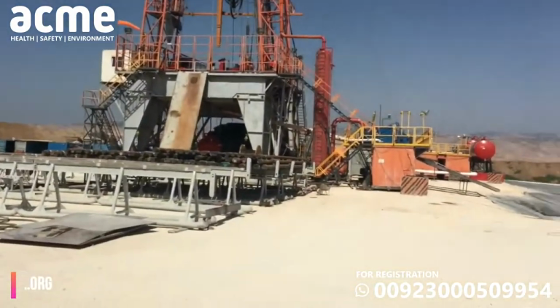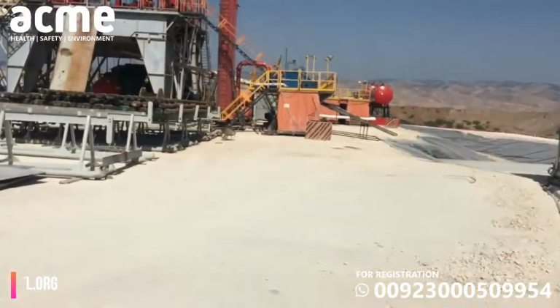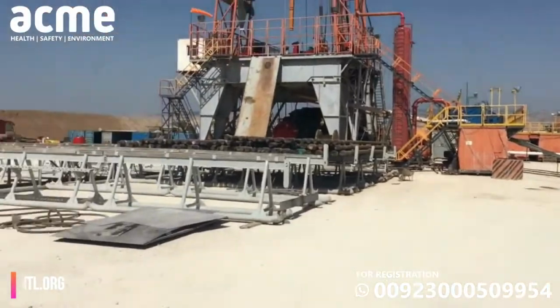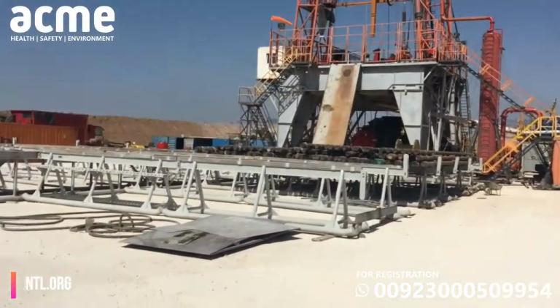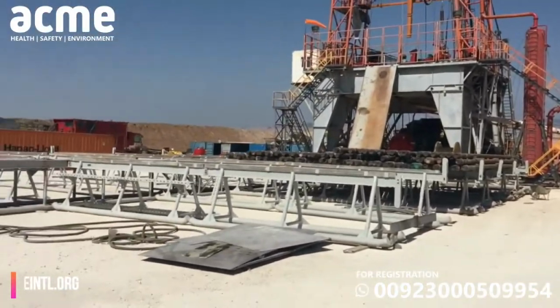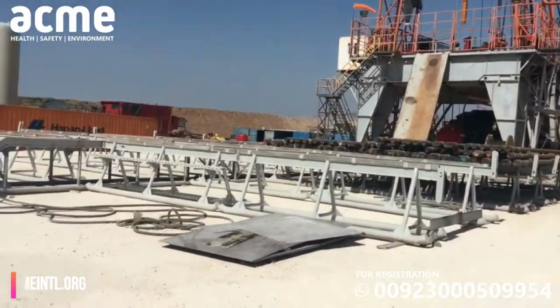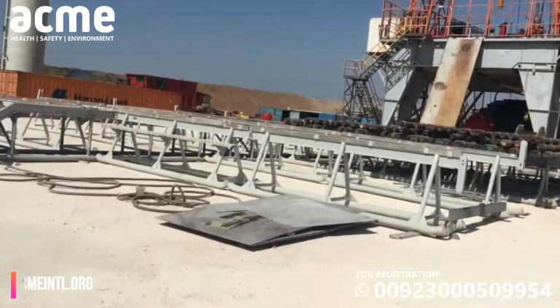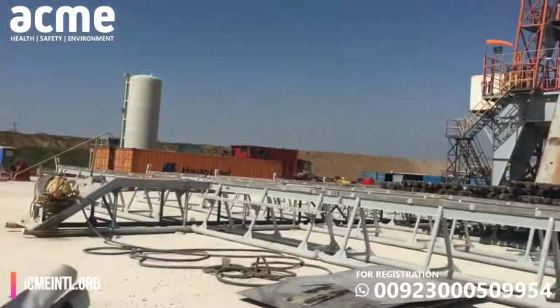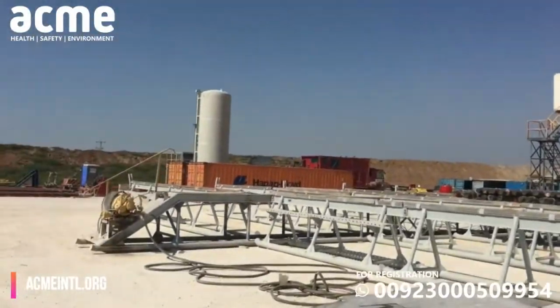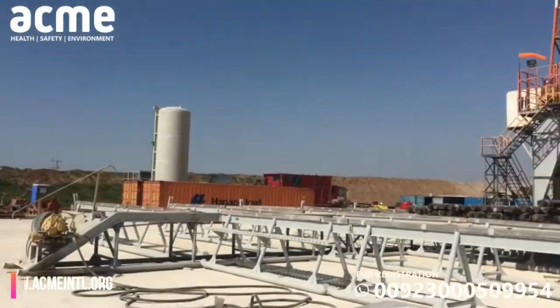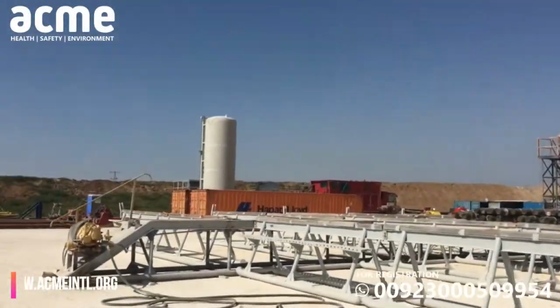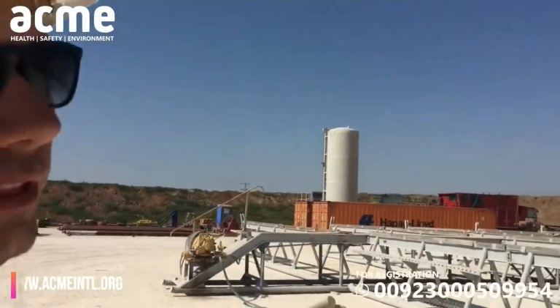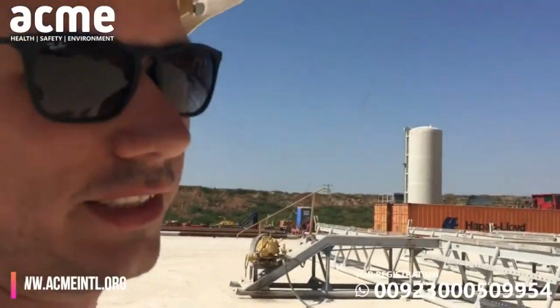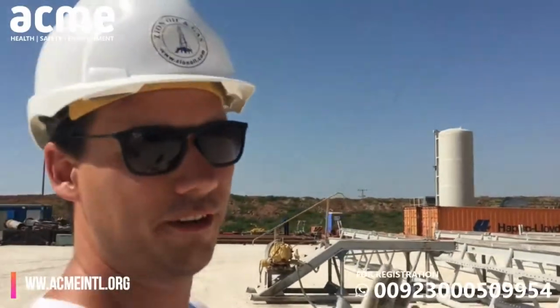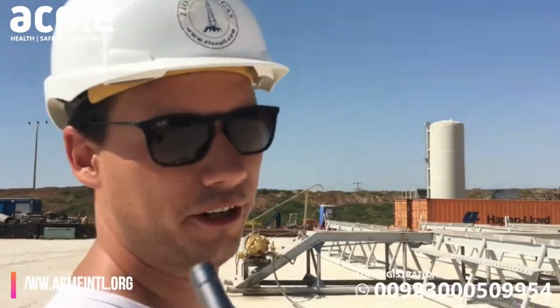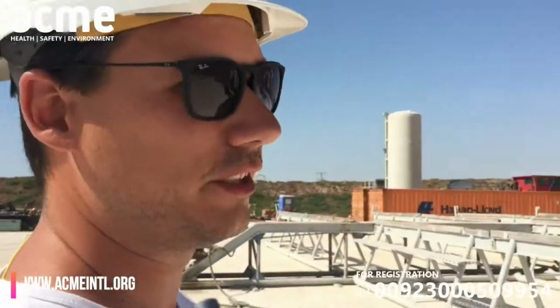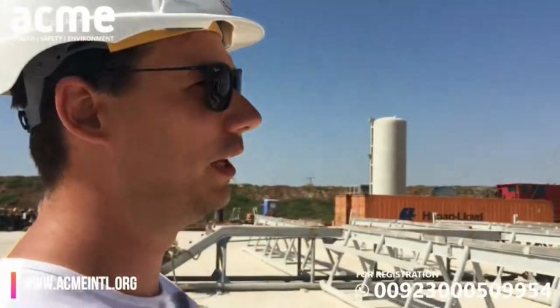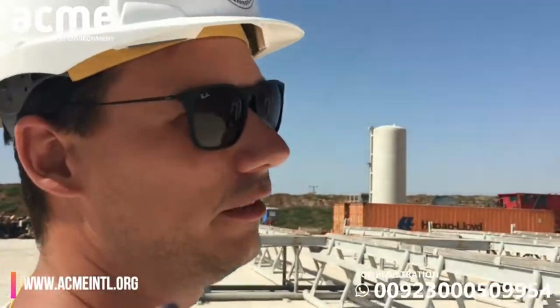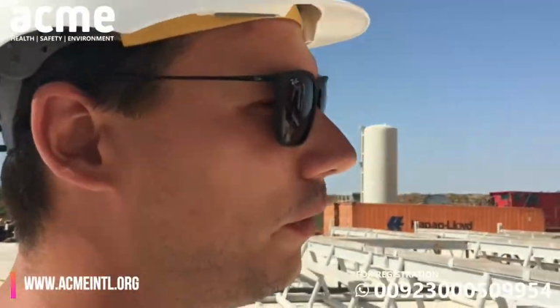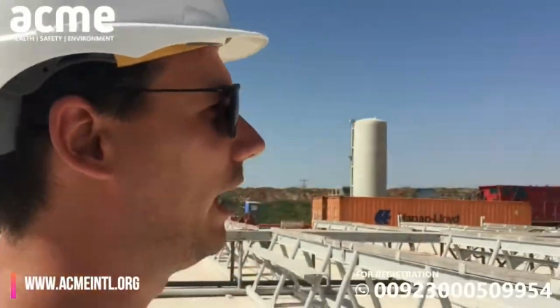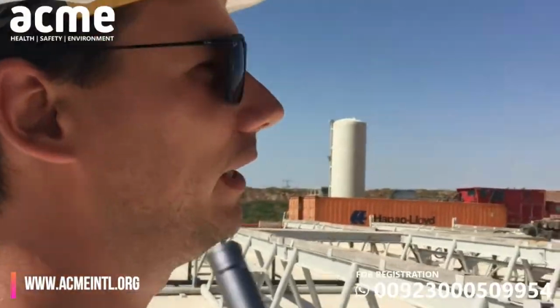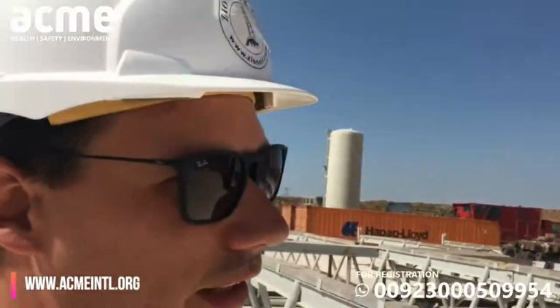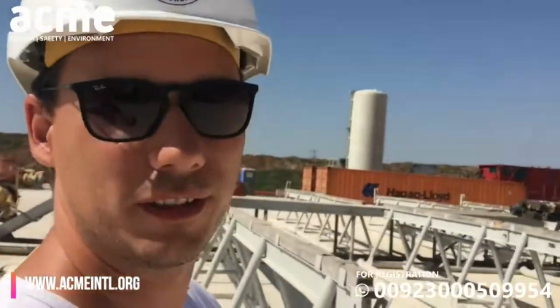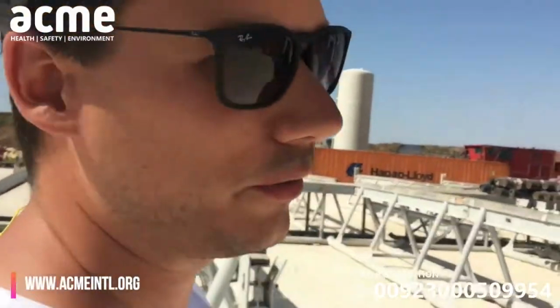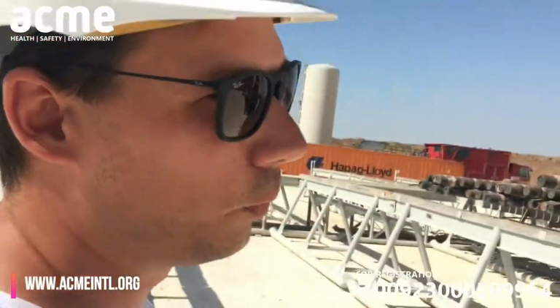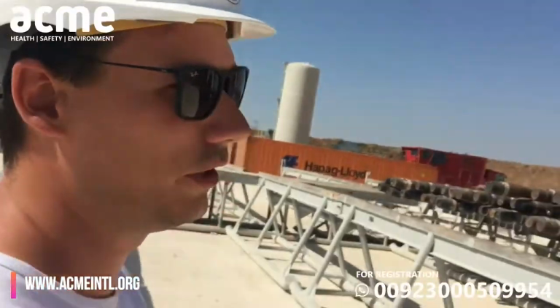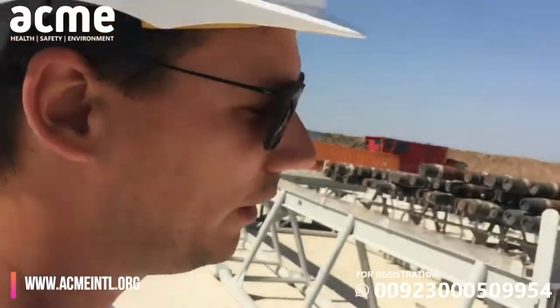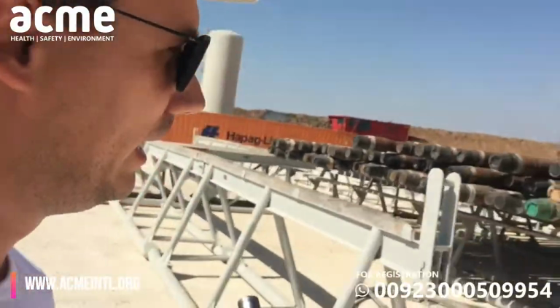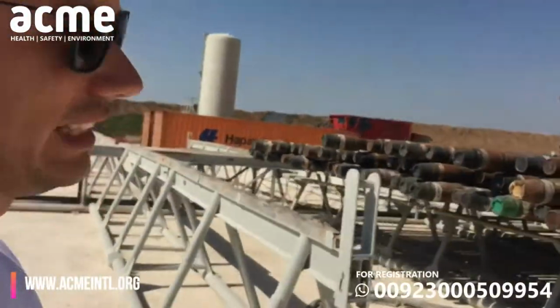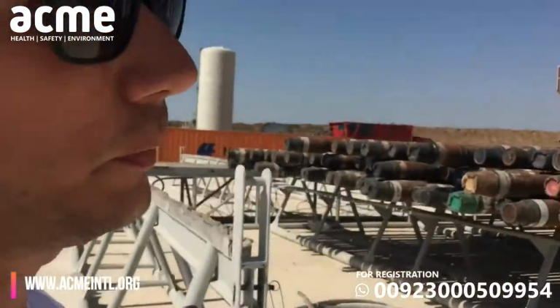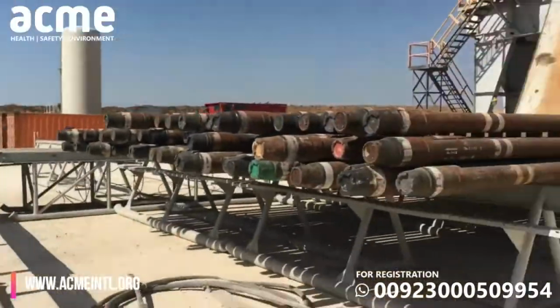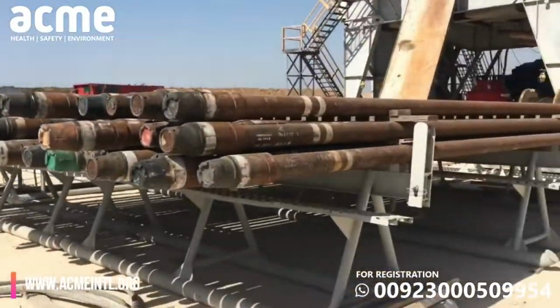It's a 30-inch annular, which we'll be using as a diverter — just a diverged foil in case of any air flux, water, or gas, which we don't expect.